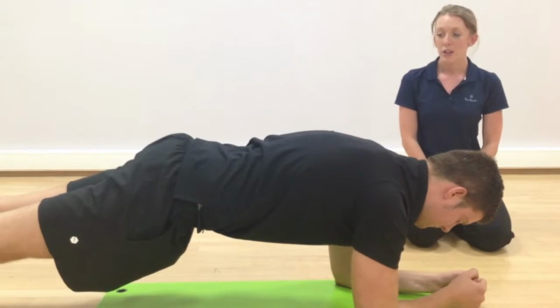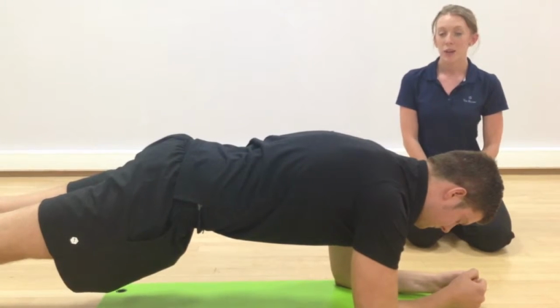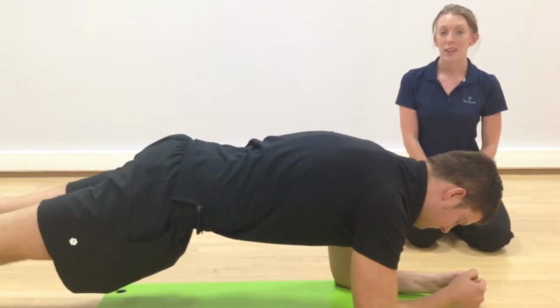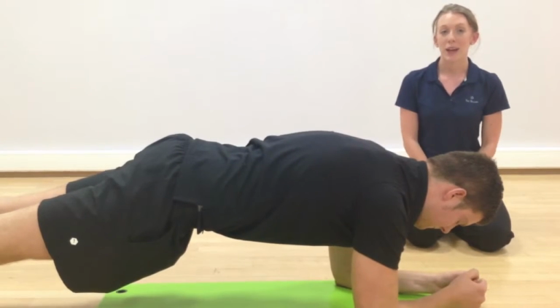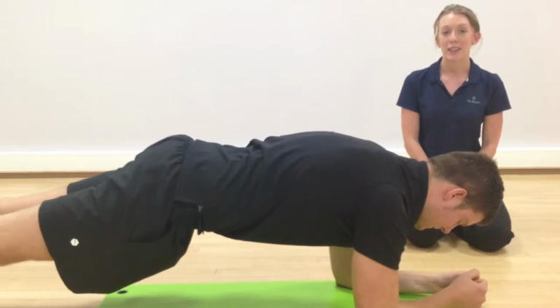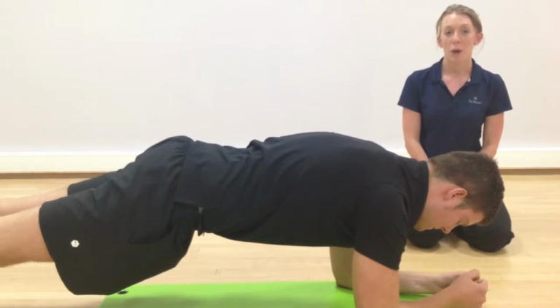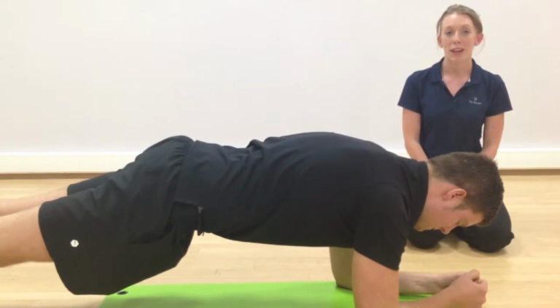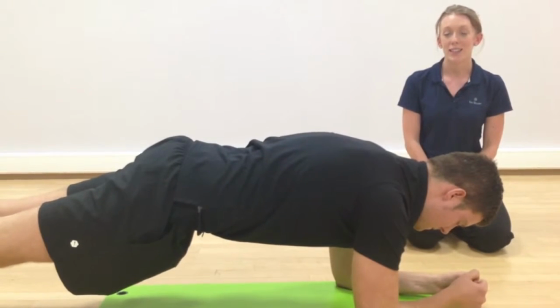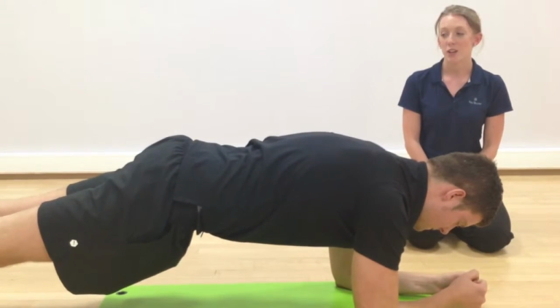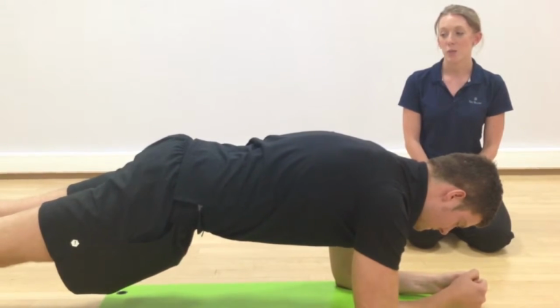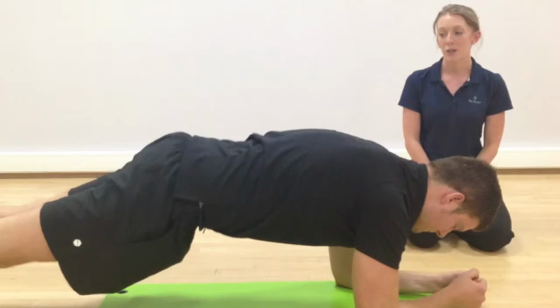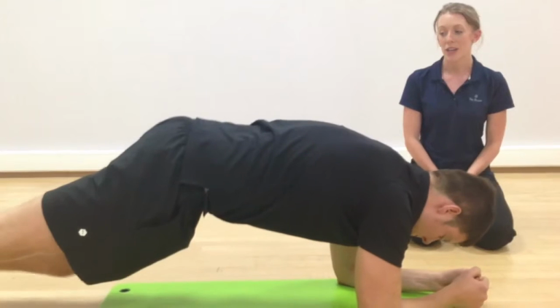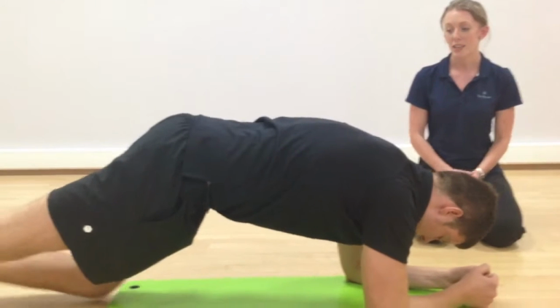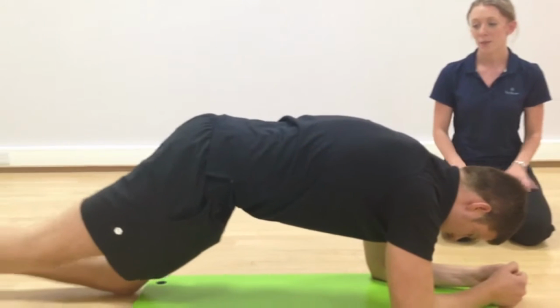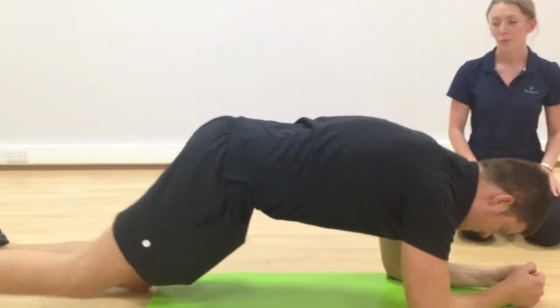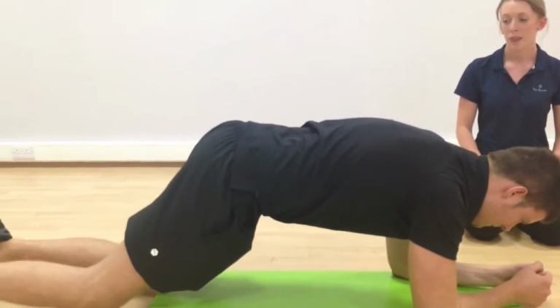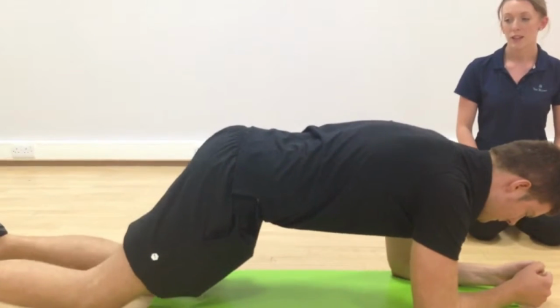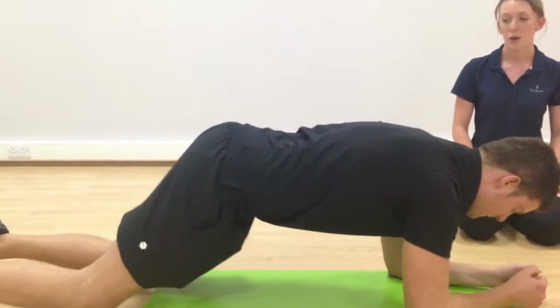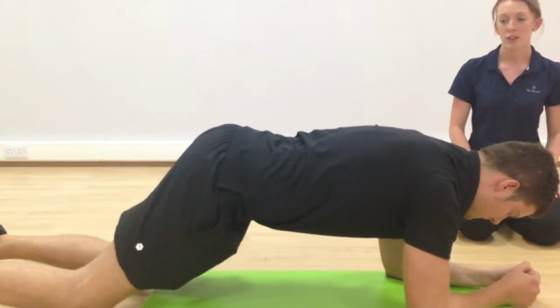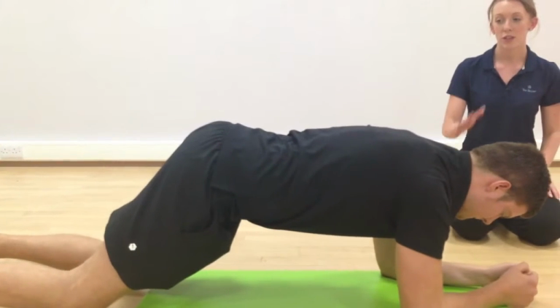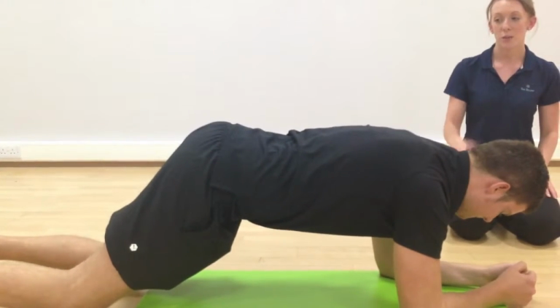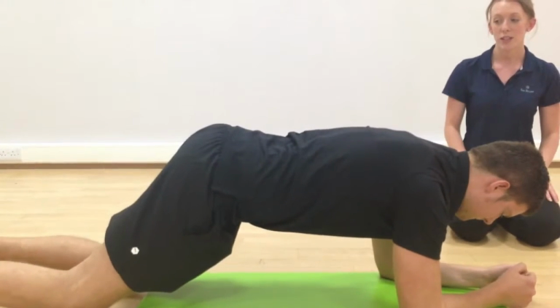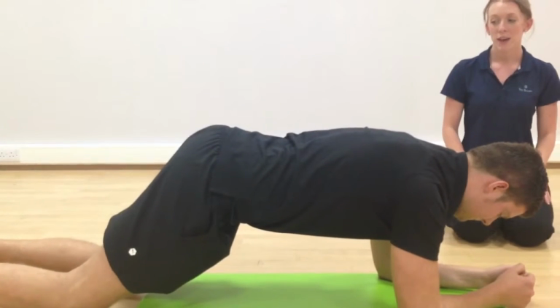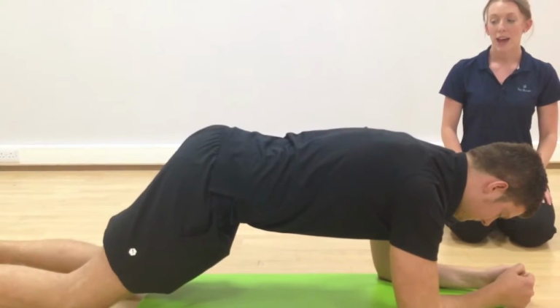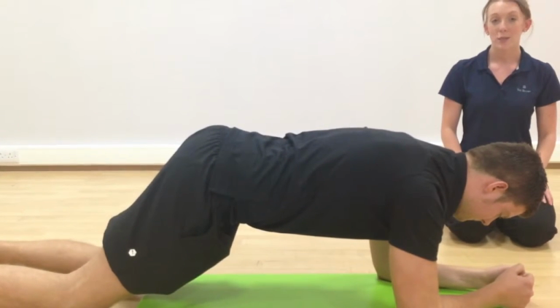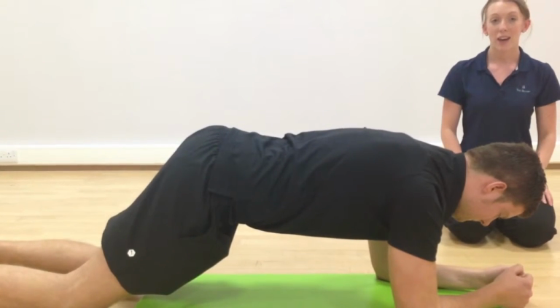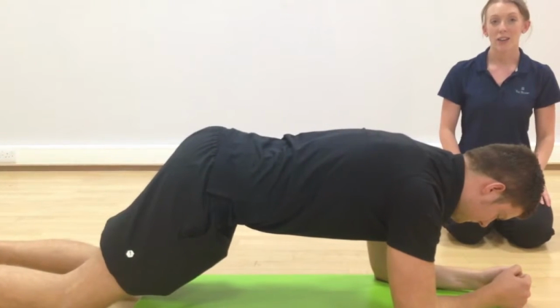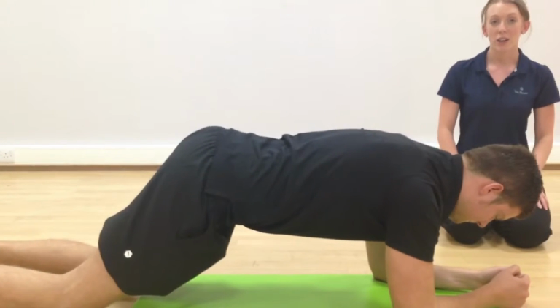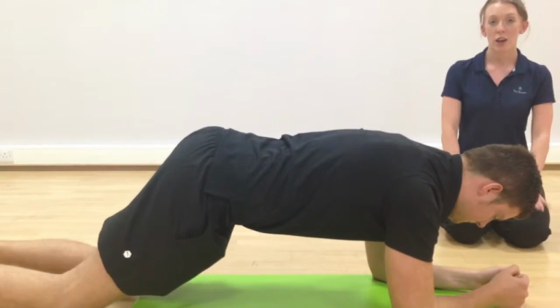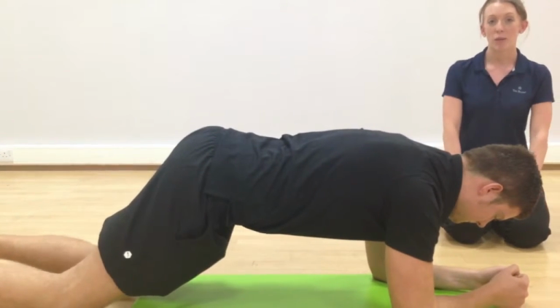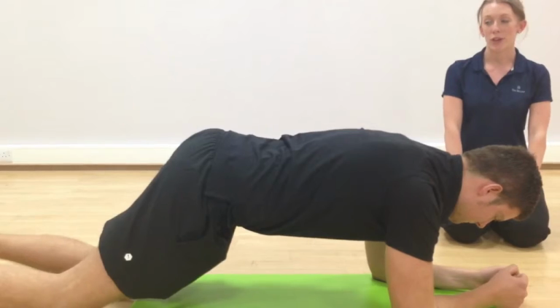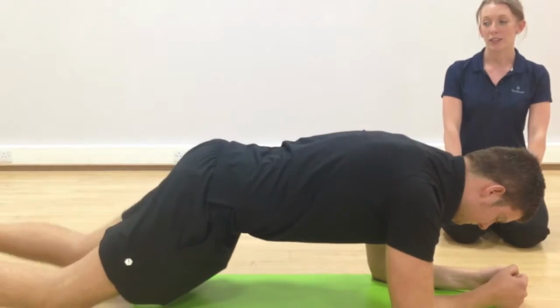To make these planks a bit easier, you can drop down to your knees, still holding a nice straight body. And to make it harder, you can come up onto your hands.